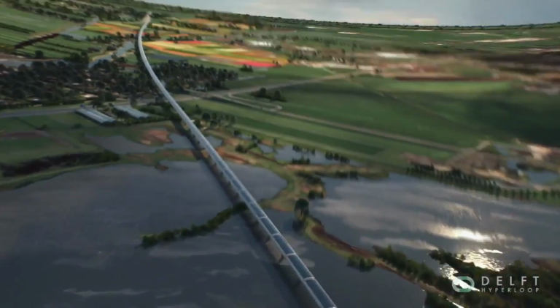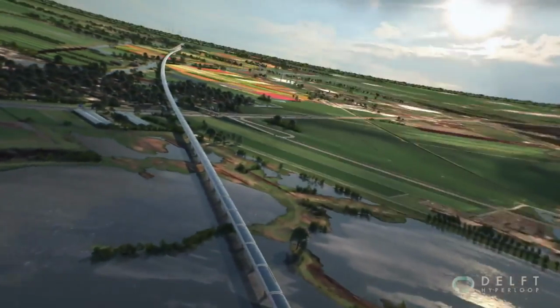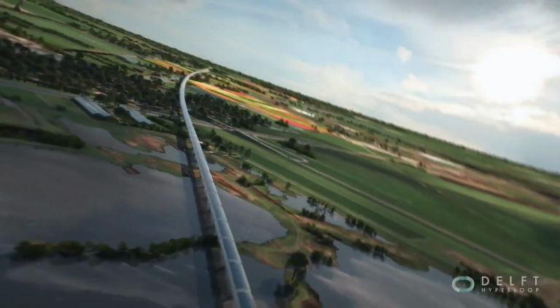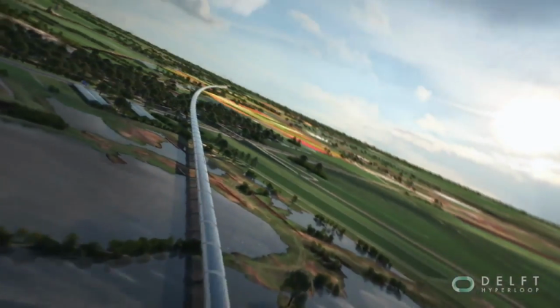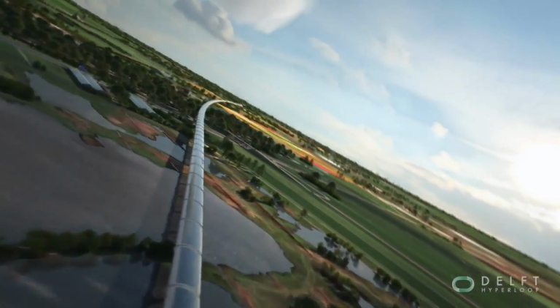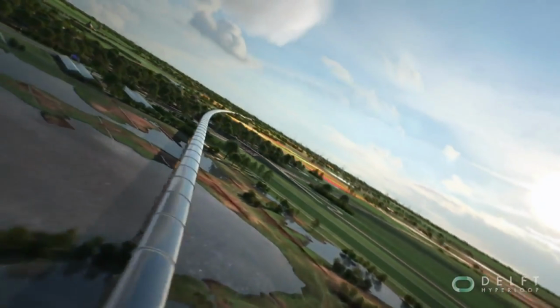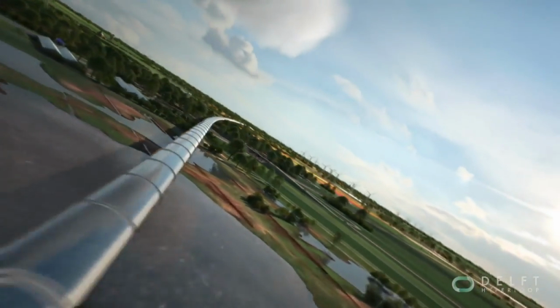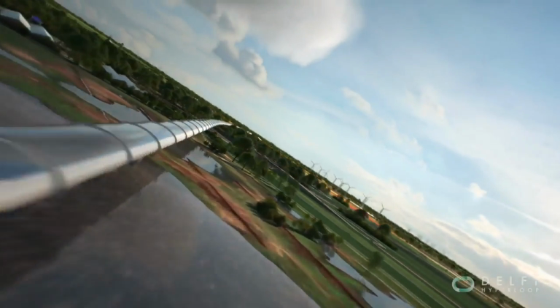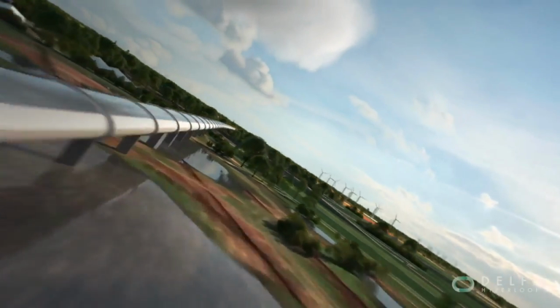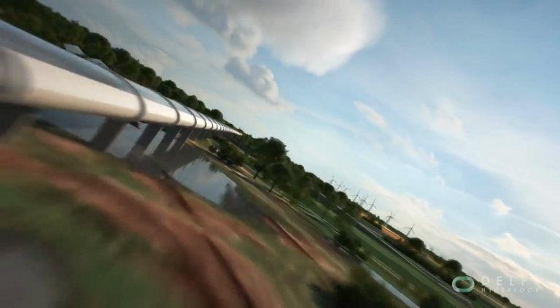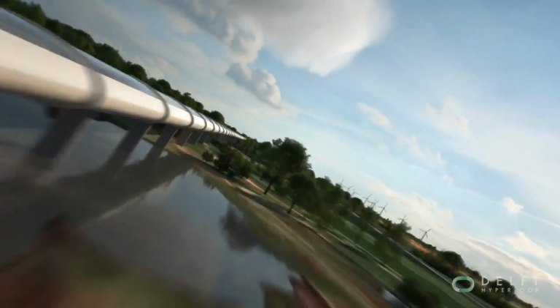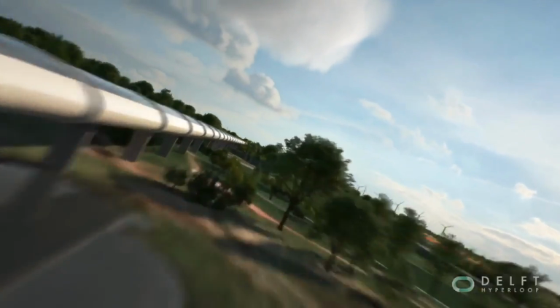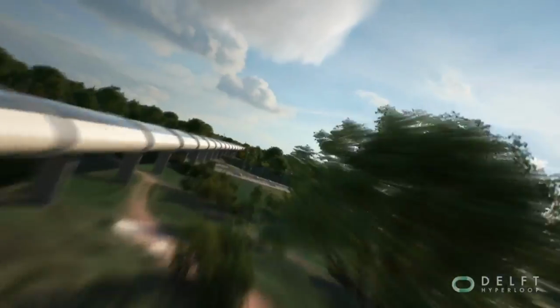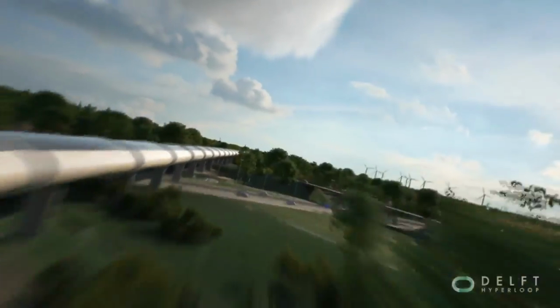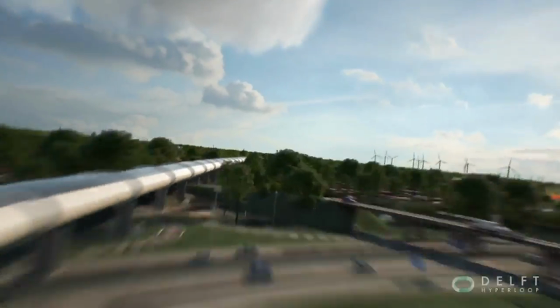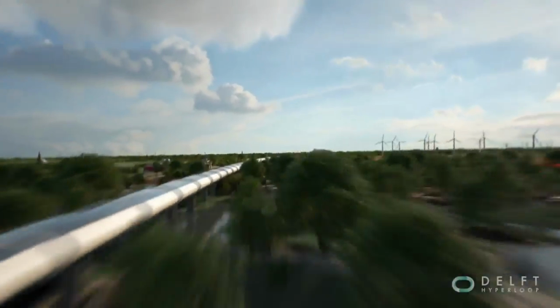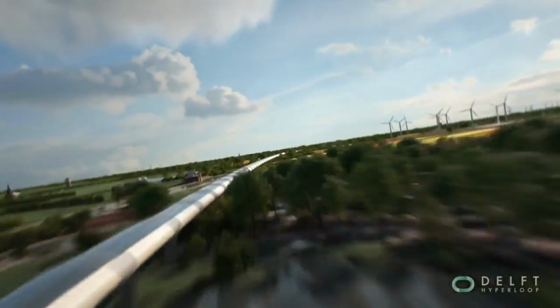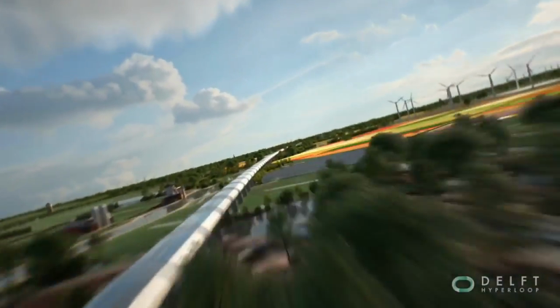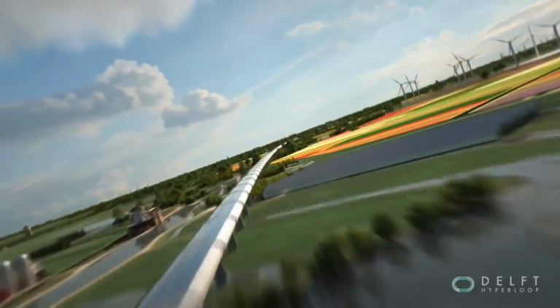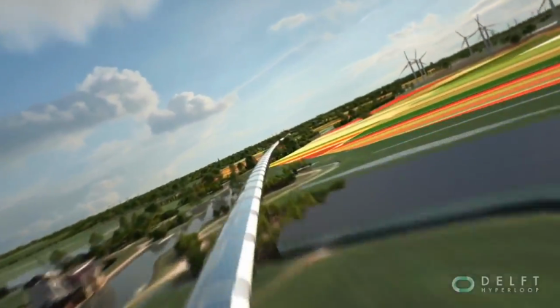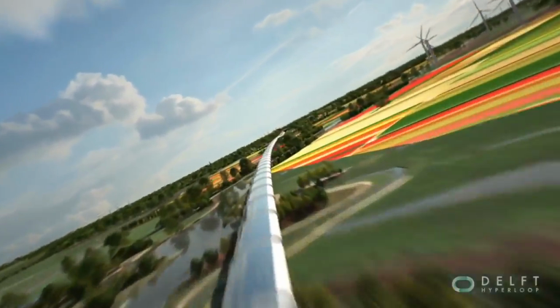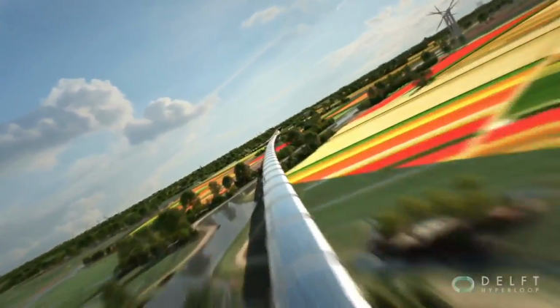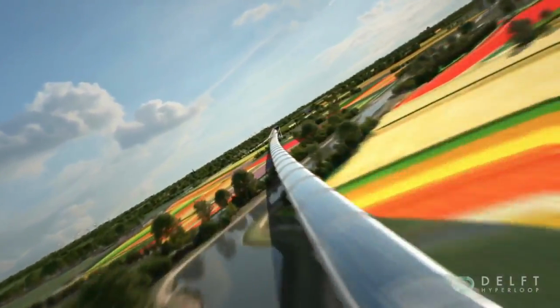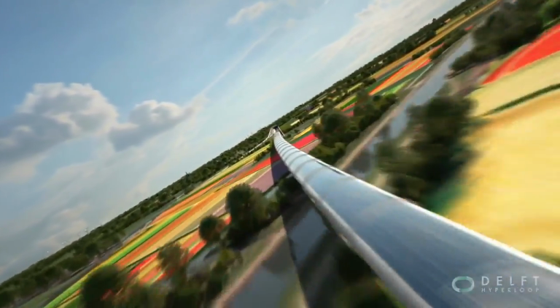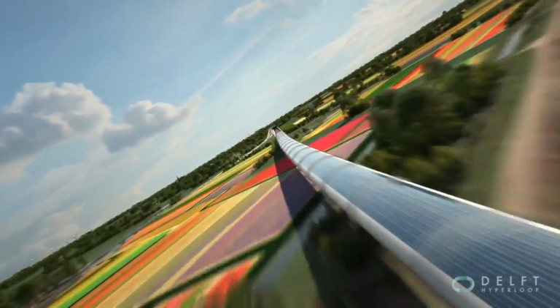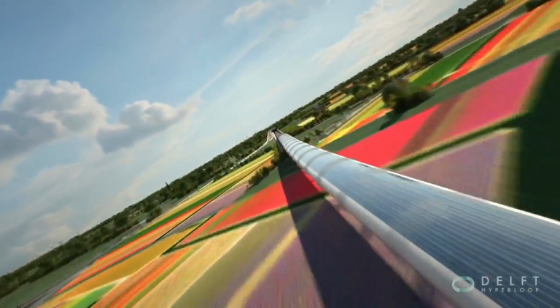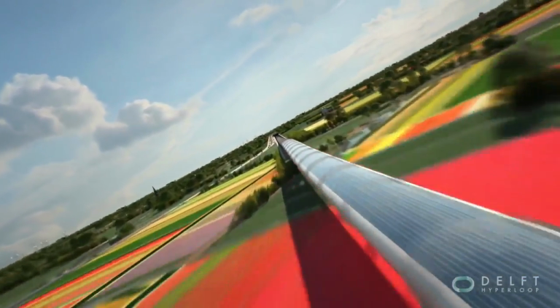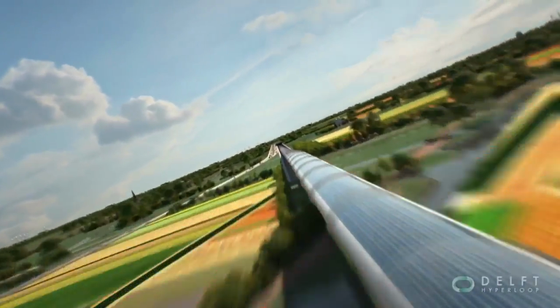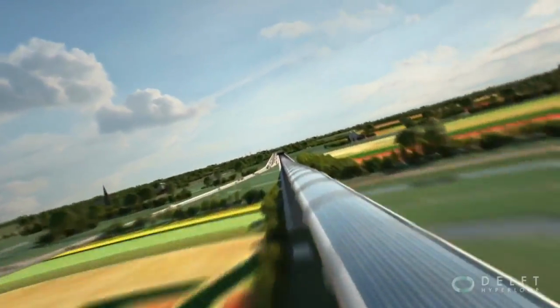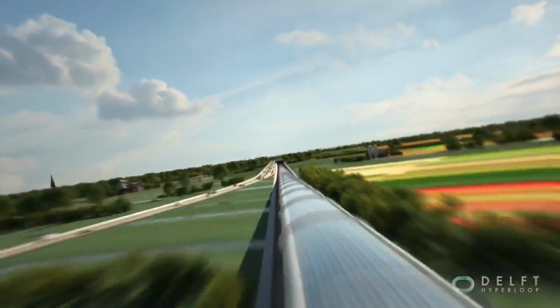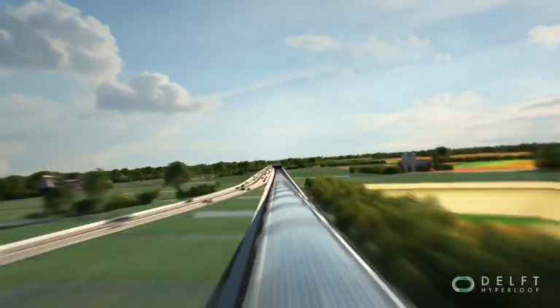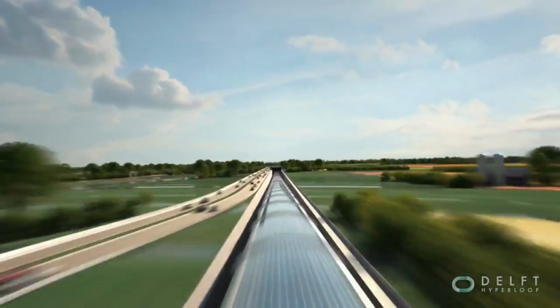How does levitation work? How would you propel a Hyperloop passenger pod? And how would it brake? What would a Hyperloop journey be like?